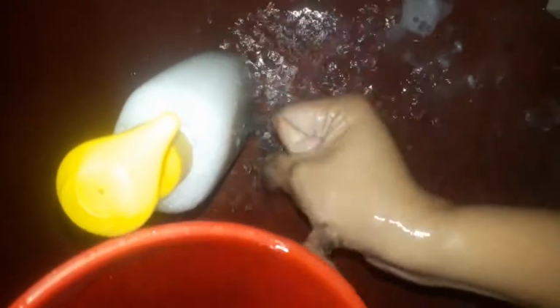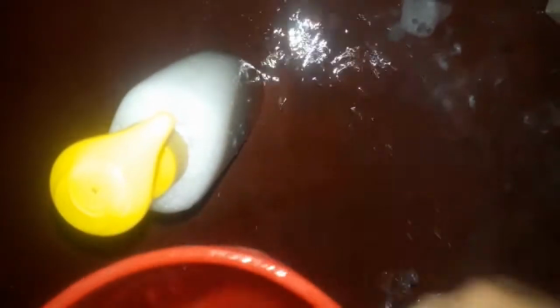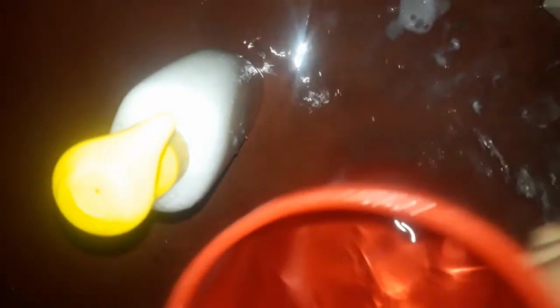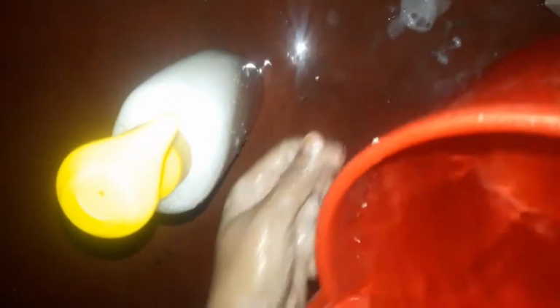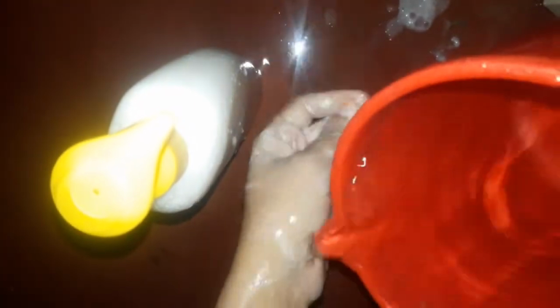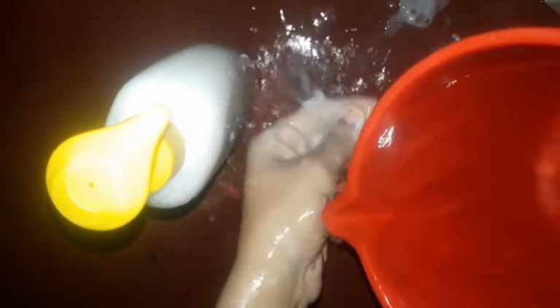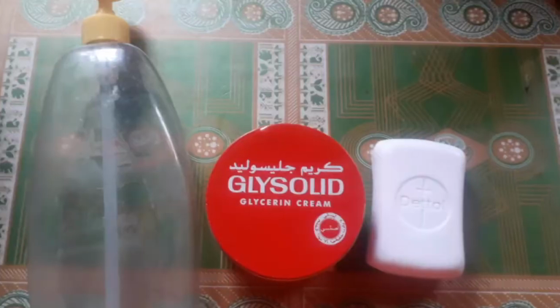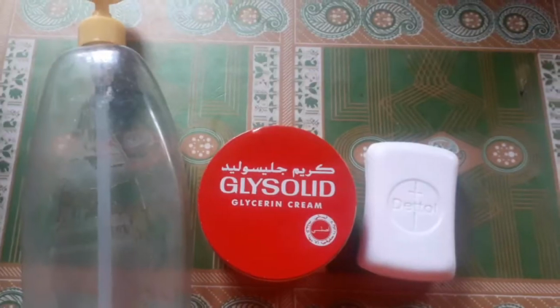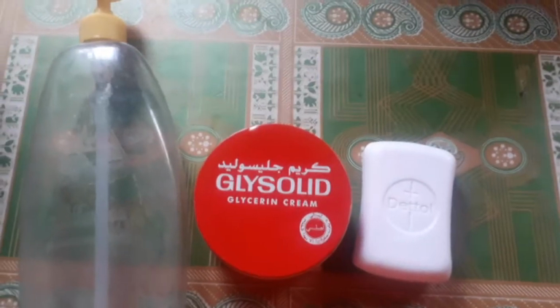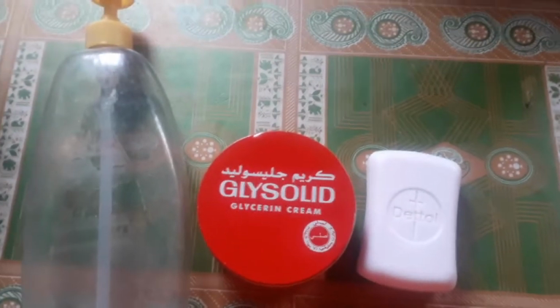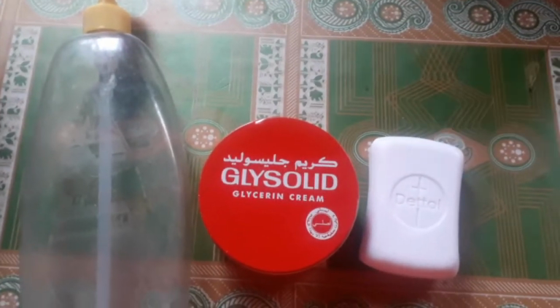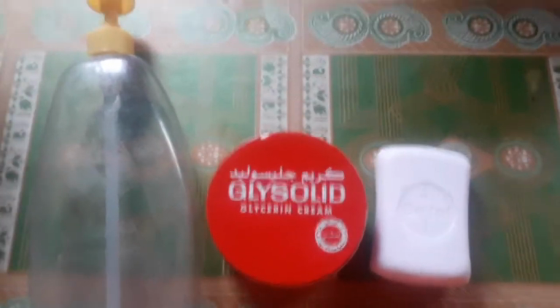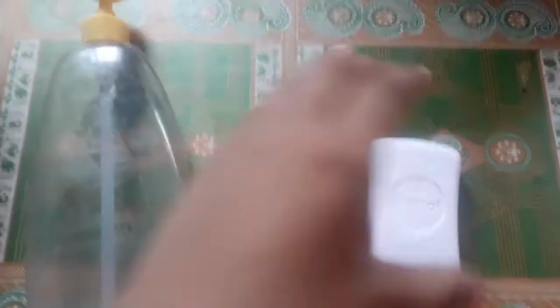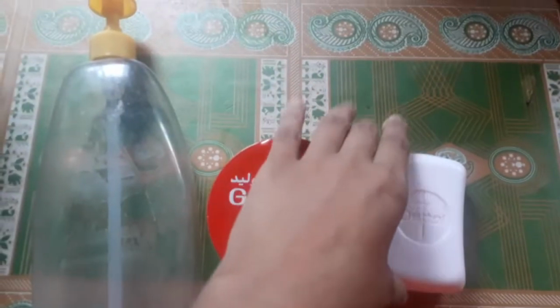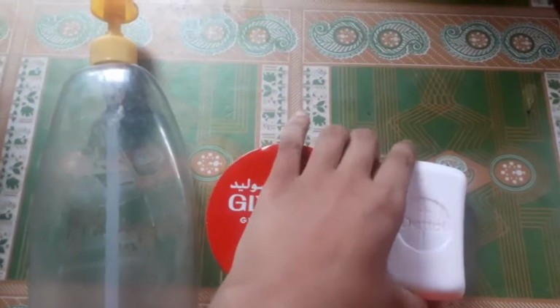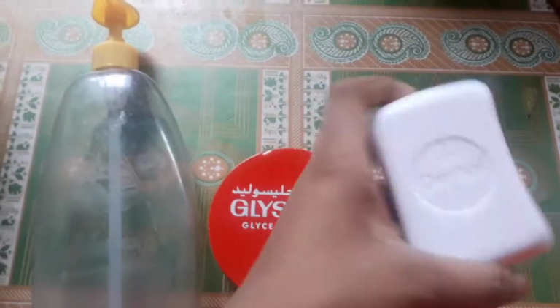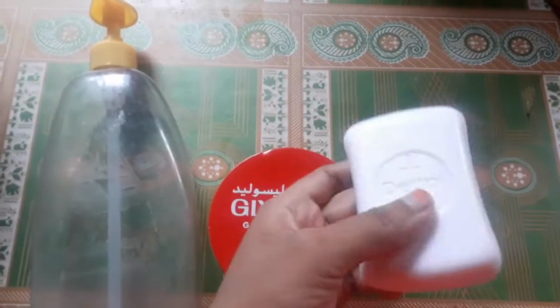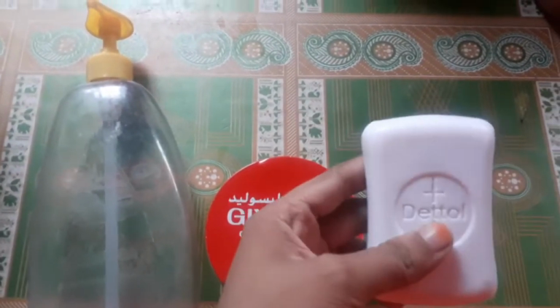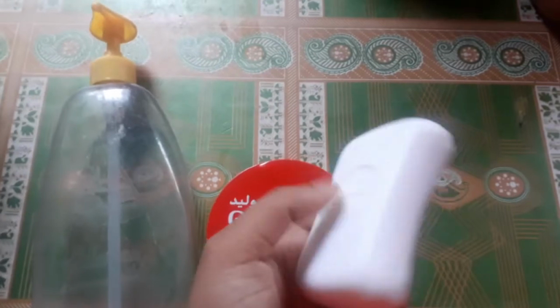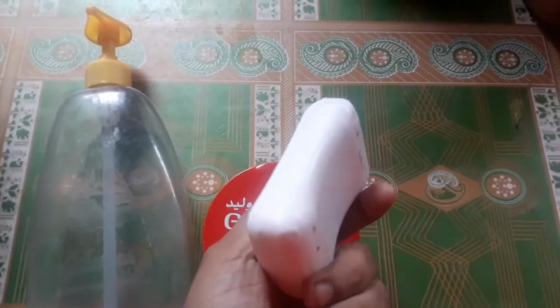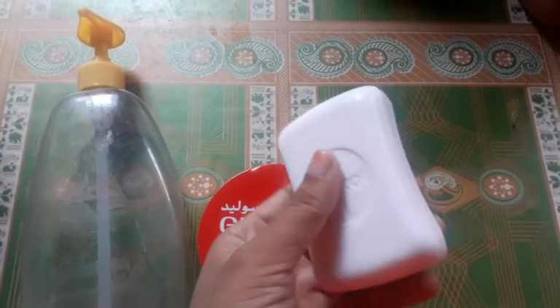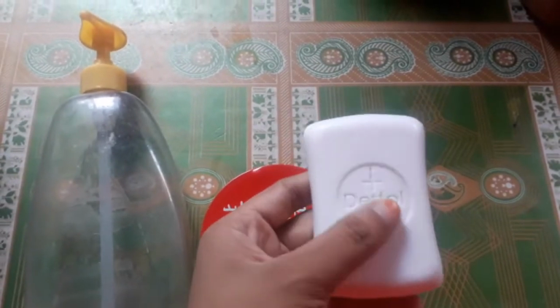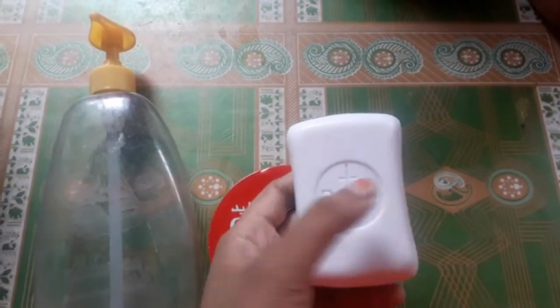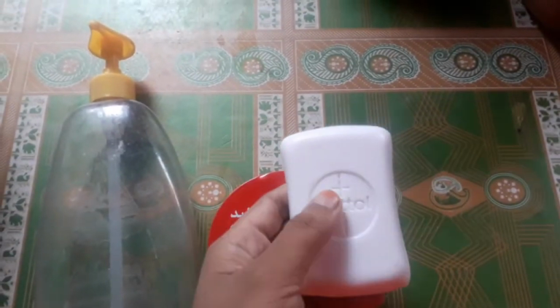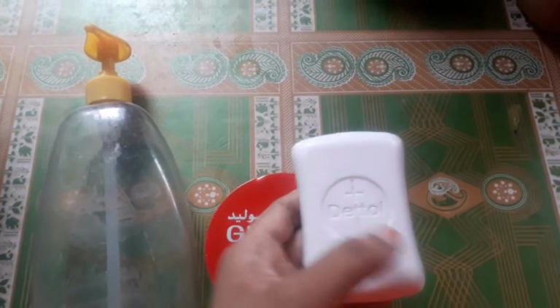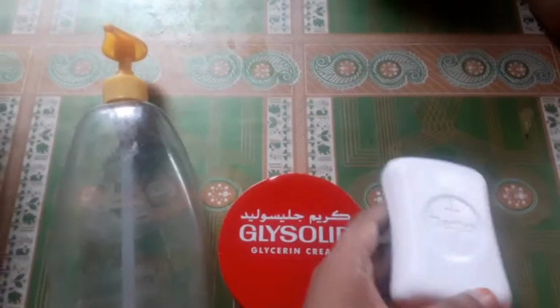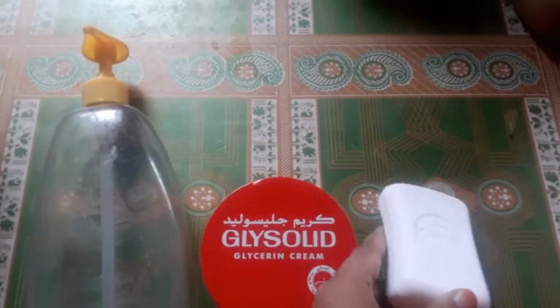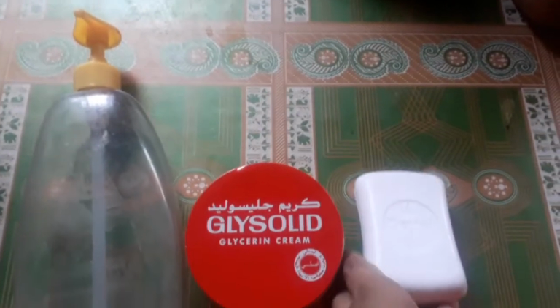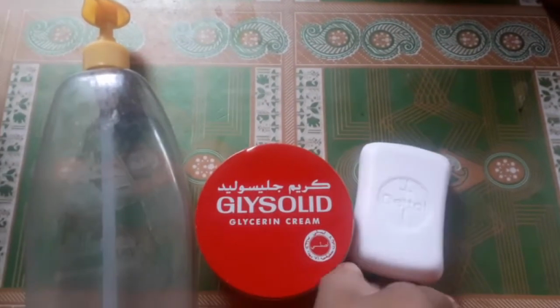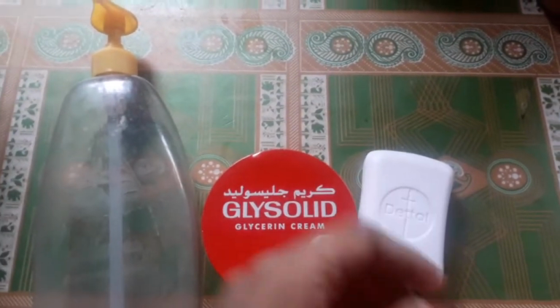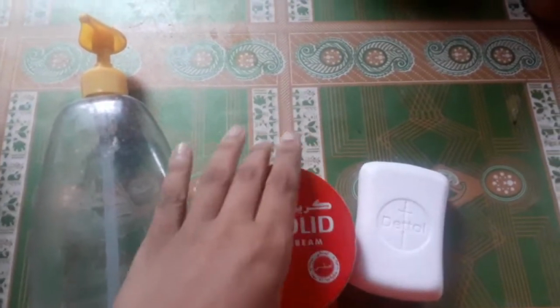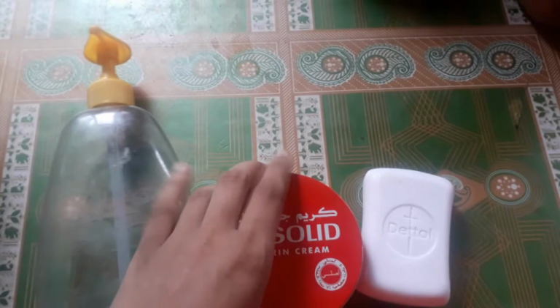I'm looking for the makeup of the hand wash. Look at this — we have water. Water is very clean and we have water.